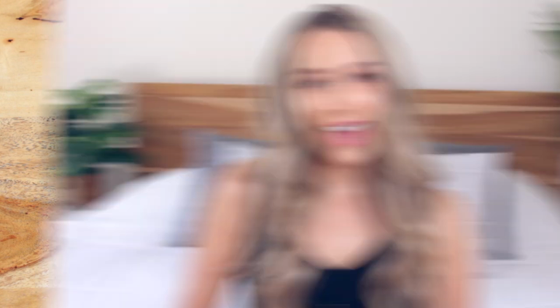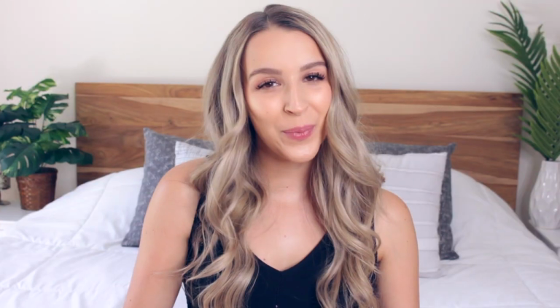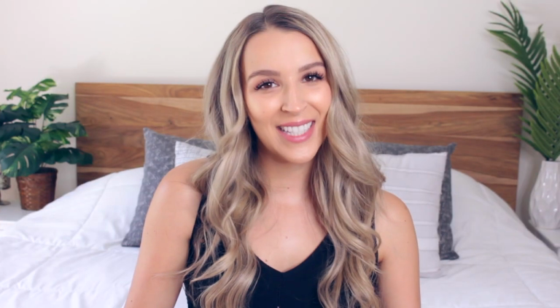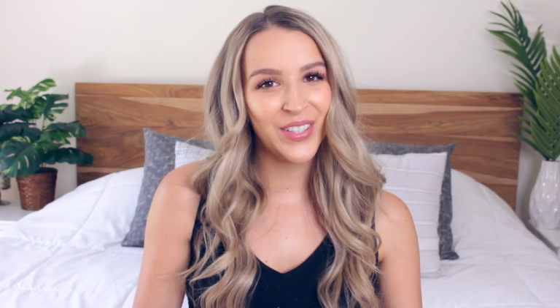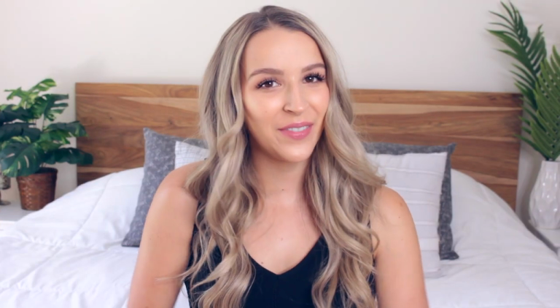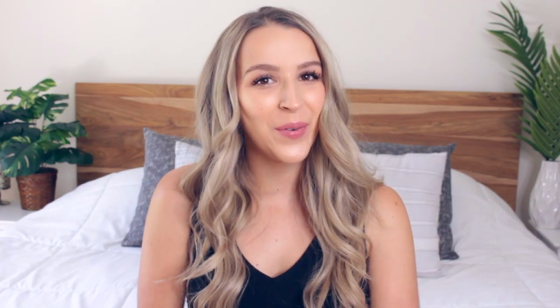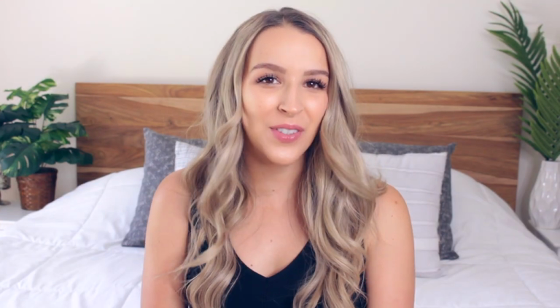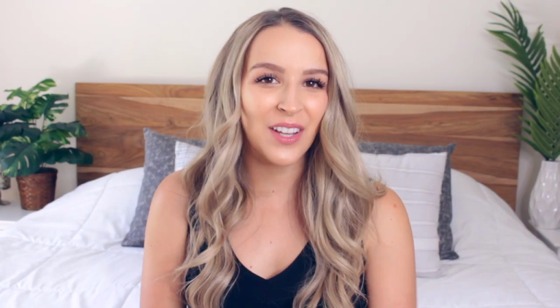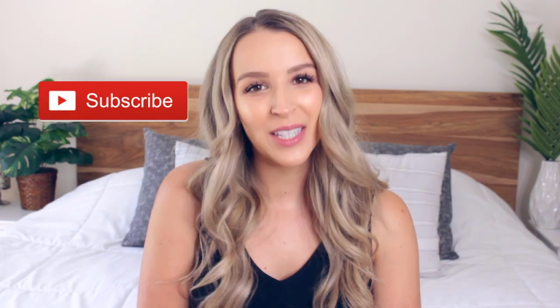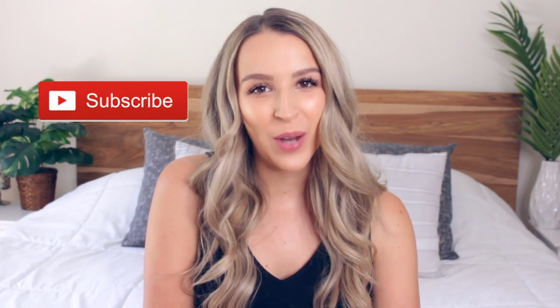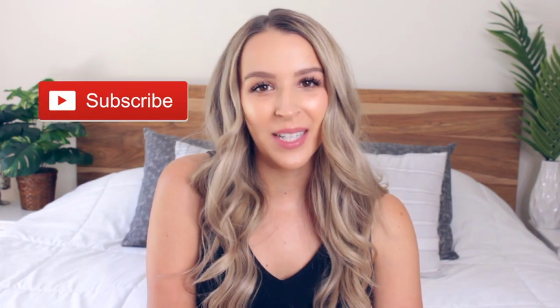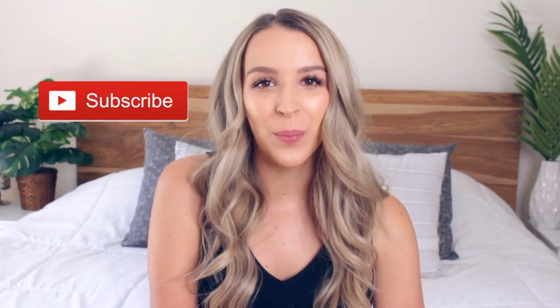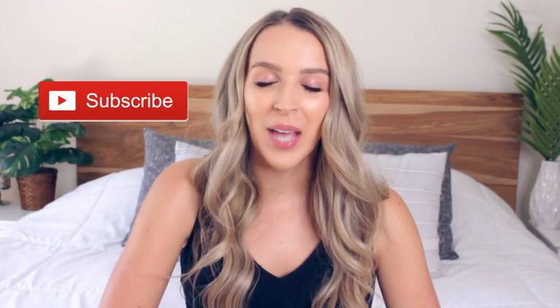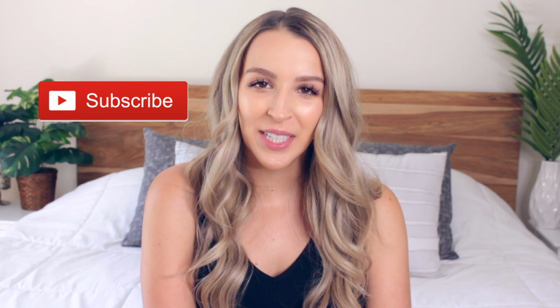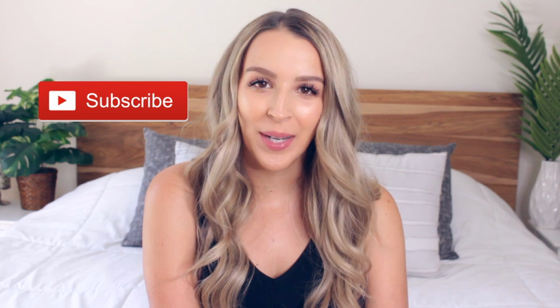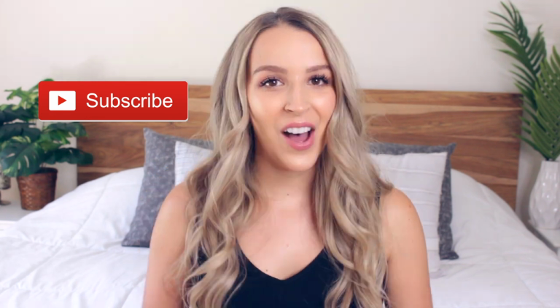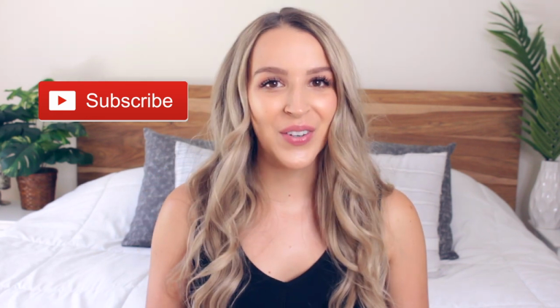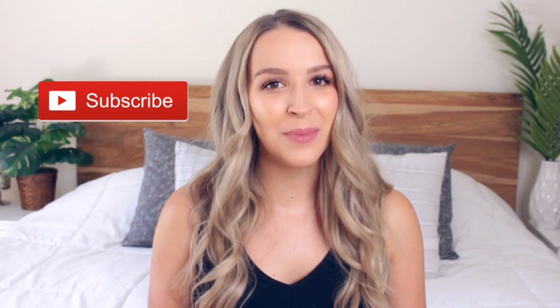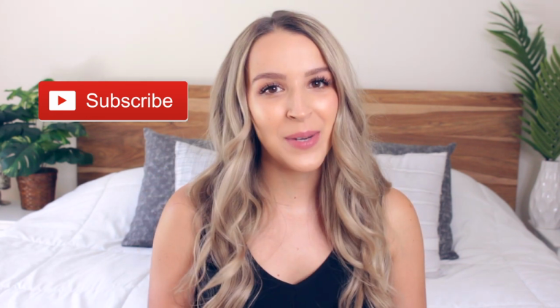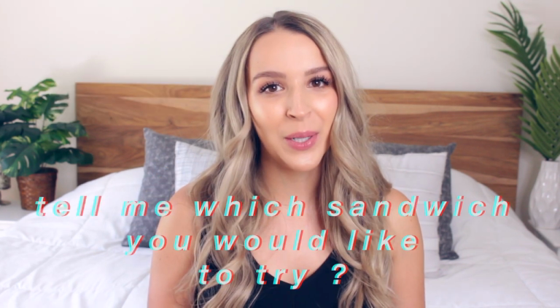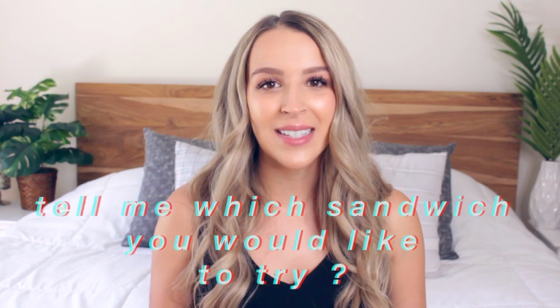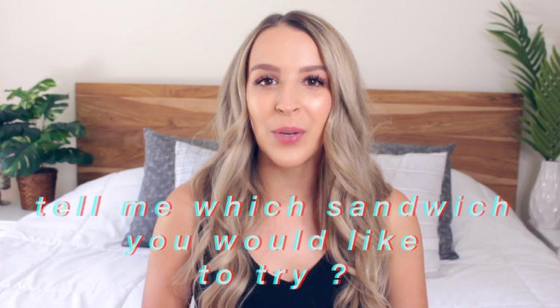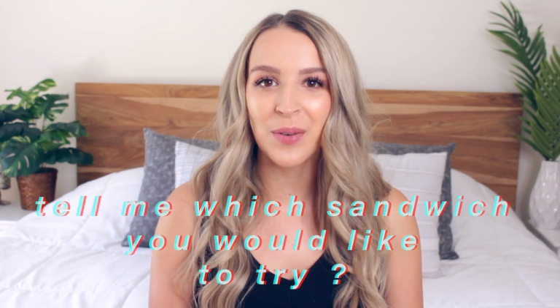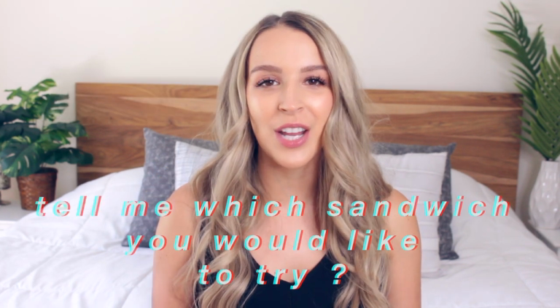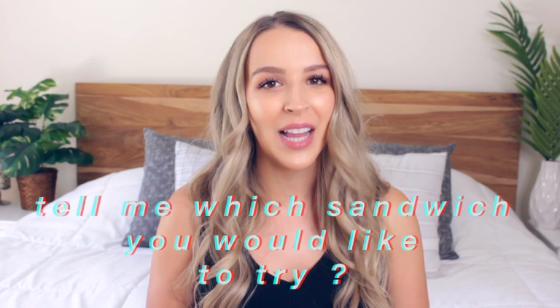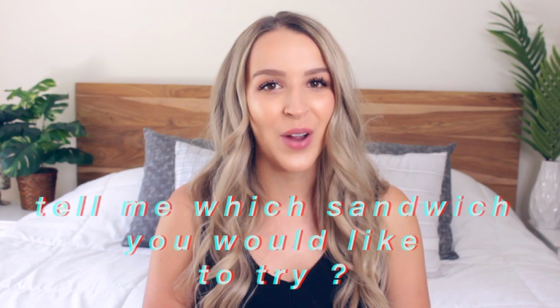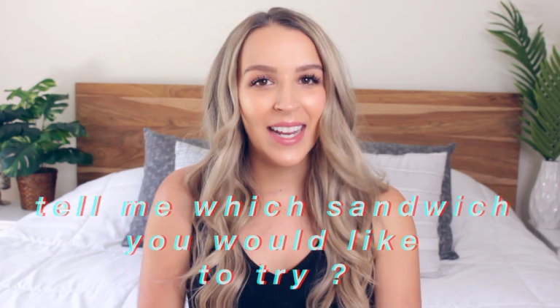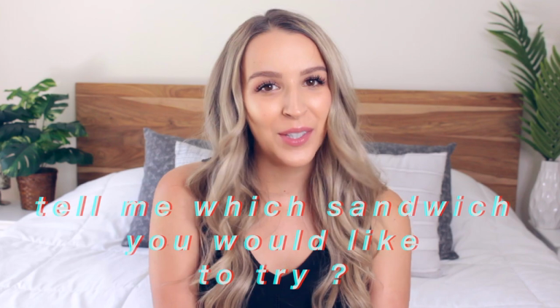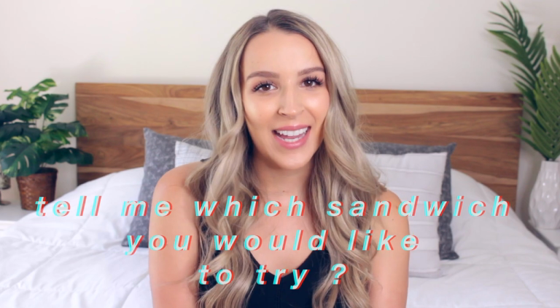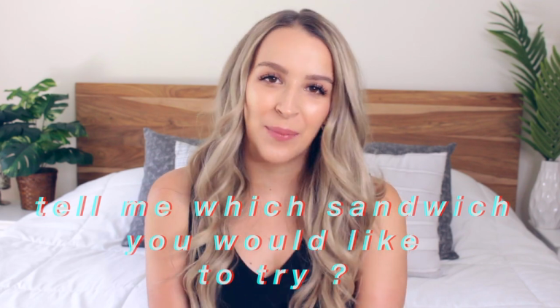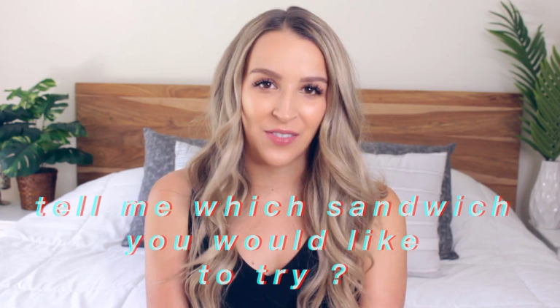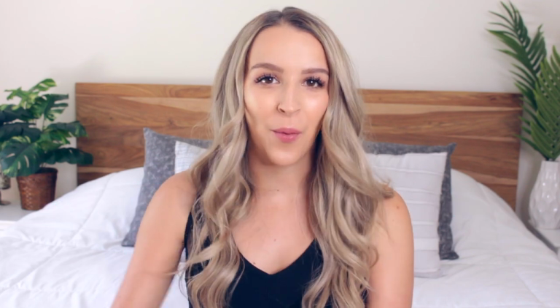I hope you guys enjoyed today's video. If you did, don't forget to subscribe because I upload every single Monday. Also, leave me a comment down below and tell me which sandwich you would like to try. I'll see you guys in my next video. Bye!